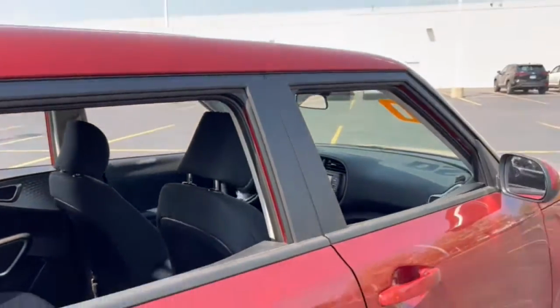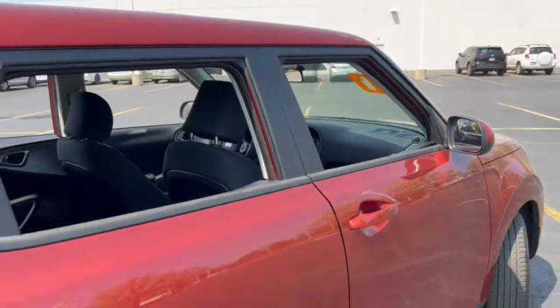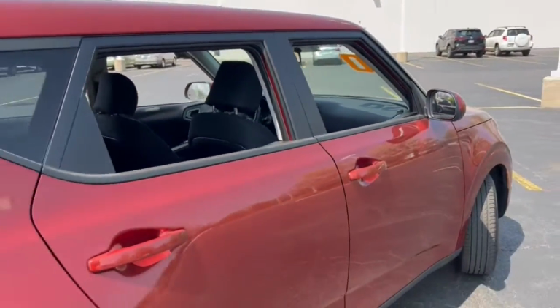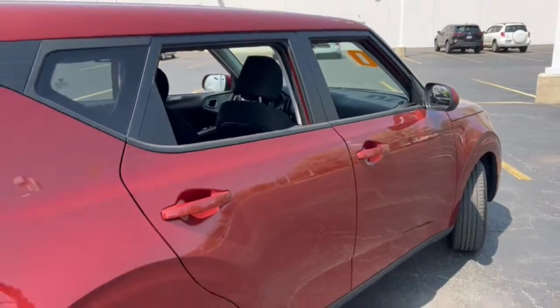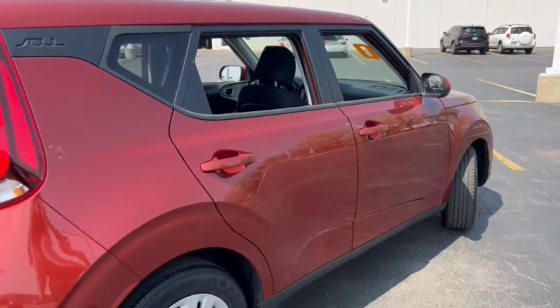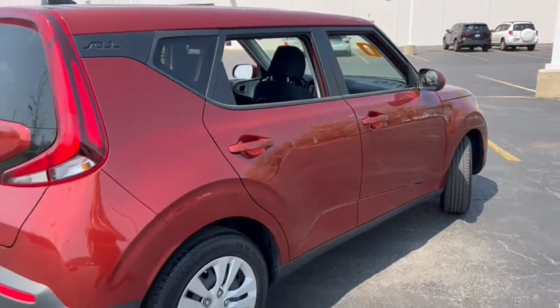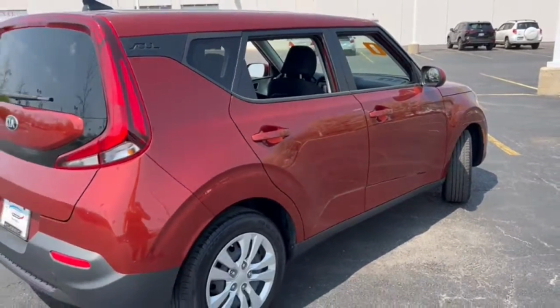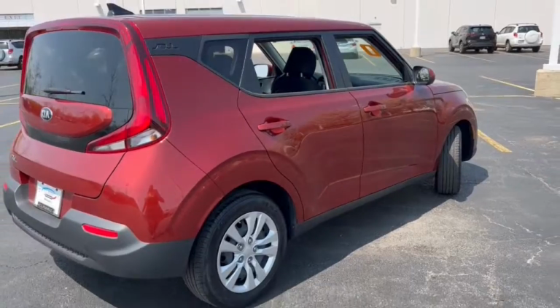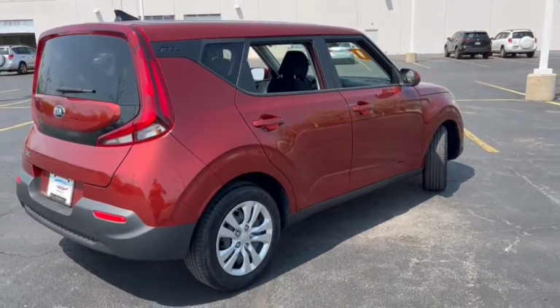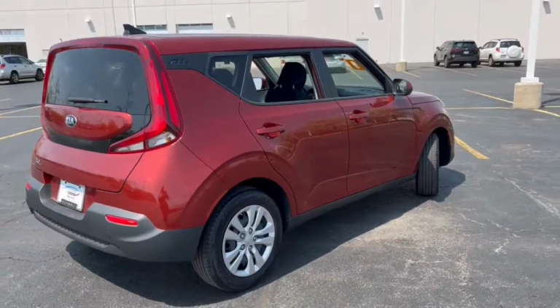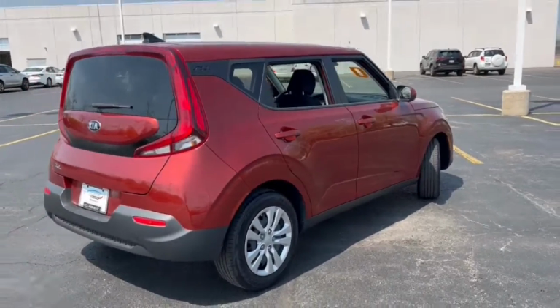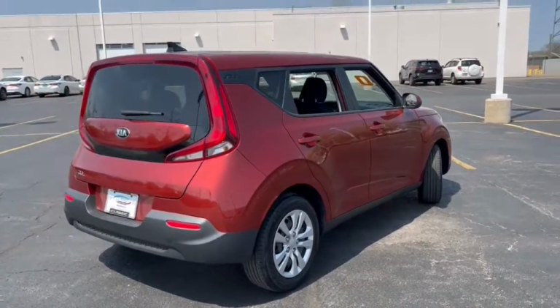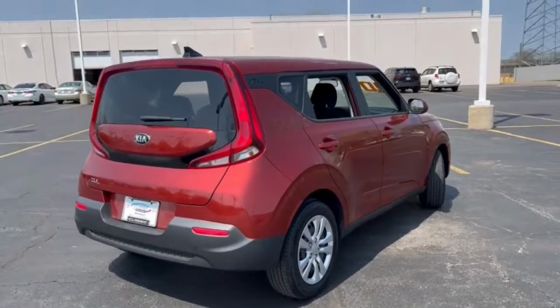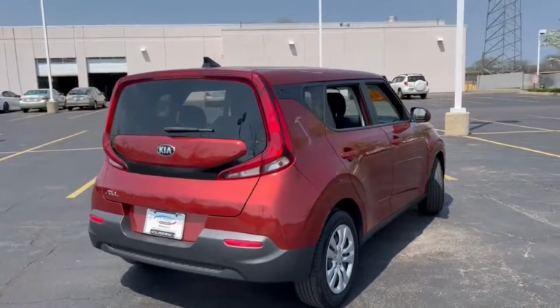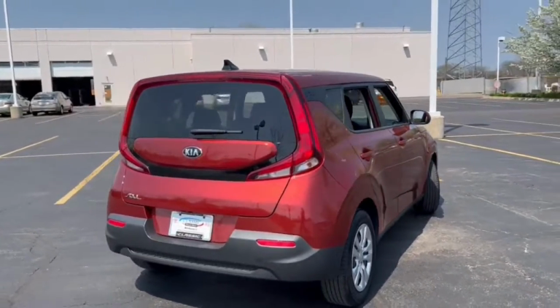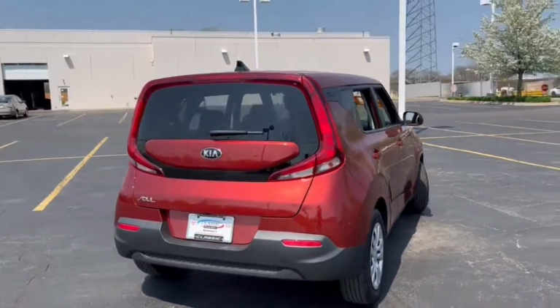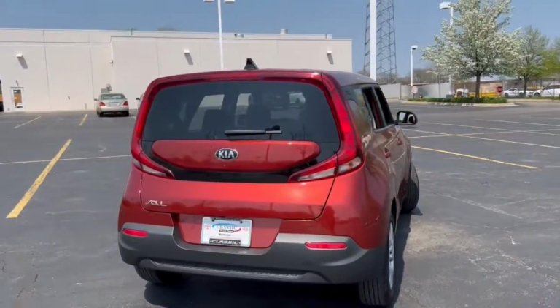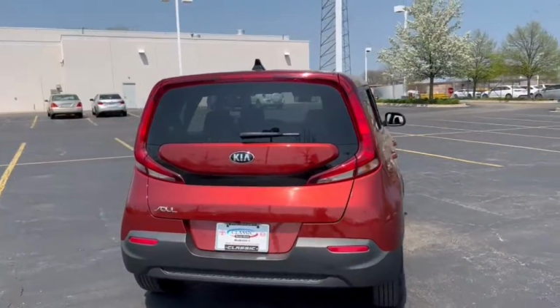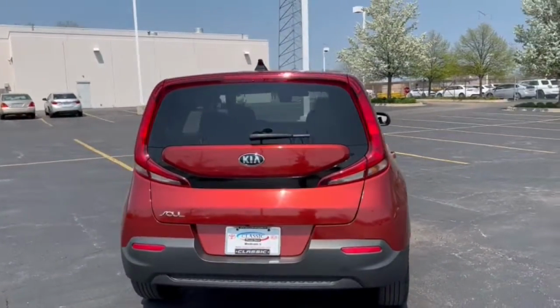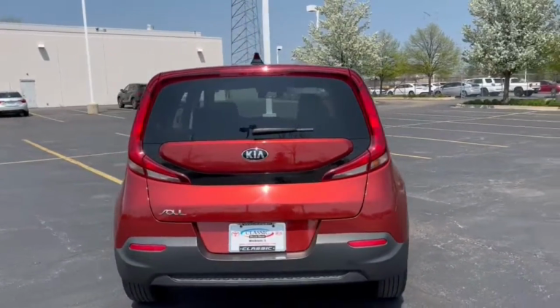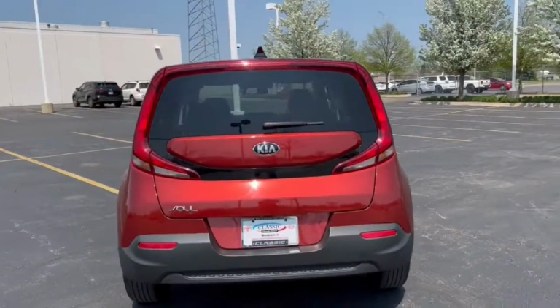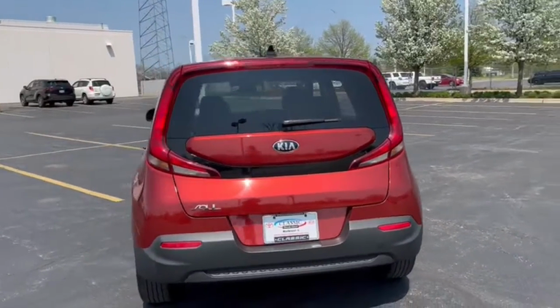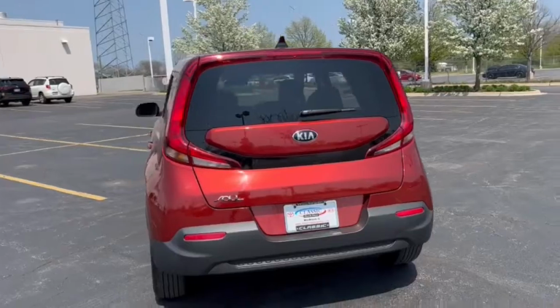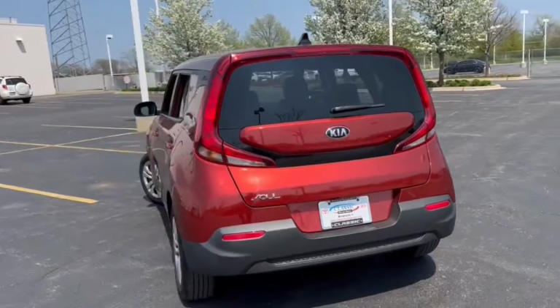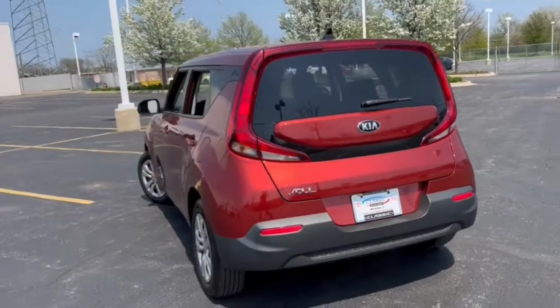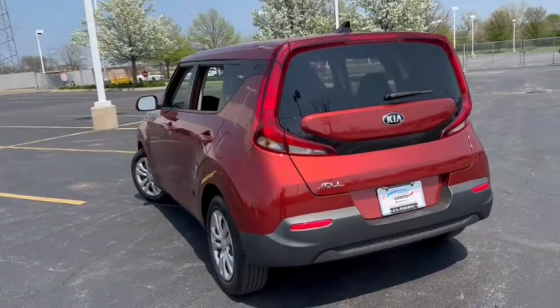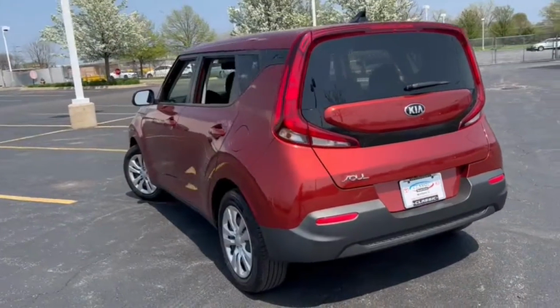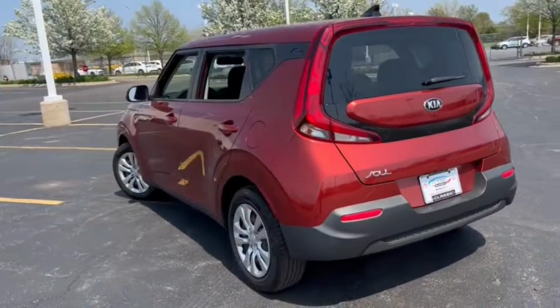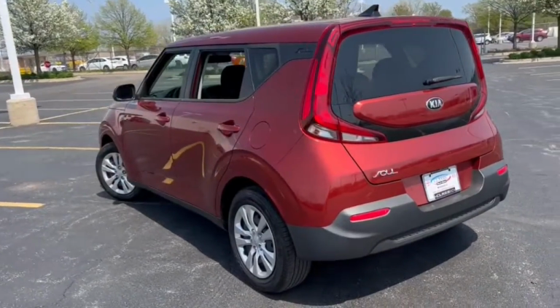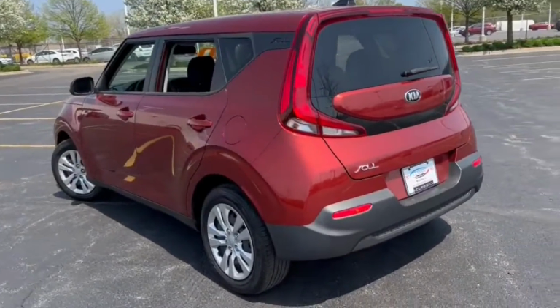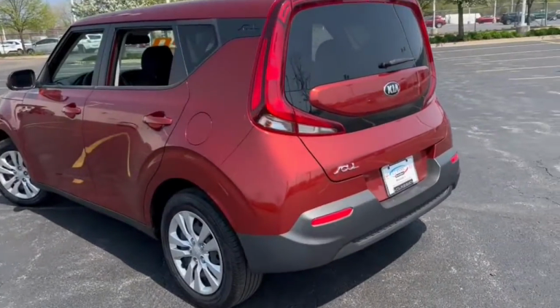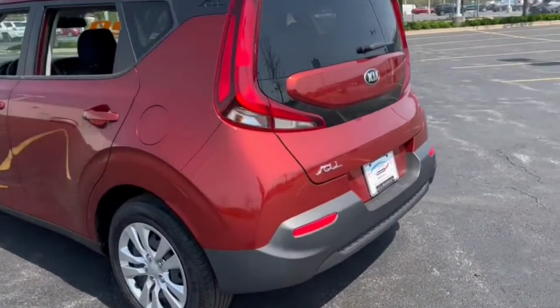Hatchback practicality makes your life easier, while a suite of safety and infotainment technology builds comfort and confidence into every drive. These are just some of the great options this vehicle comes with.